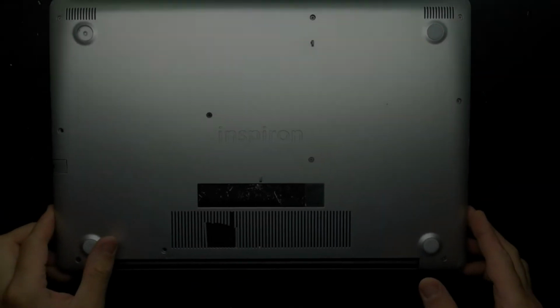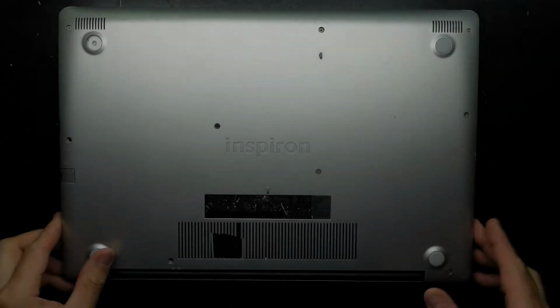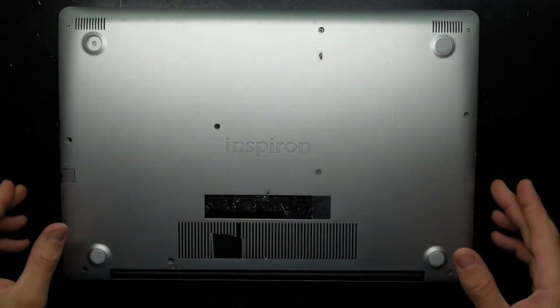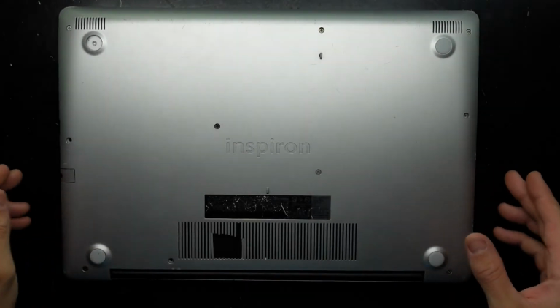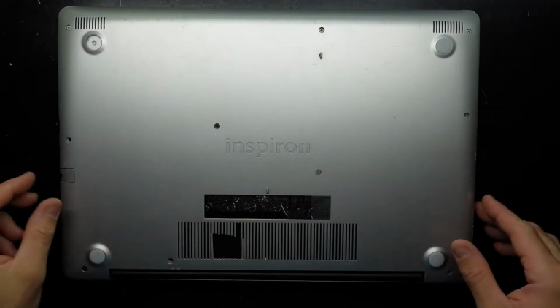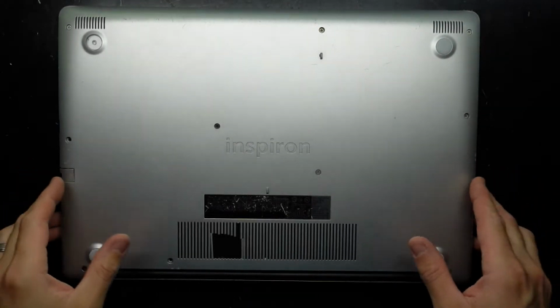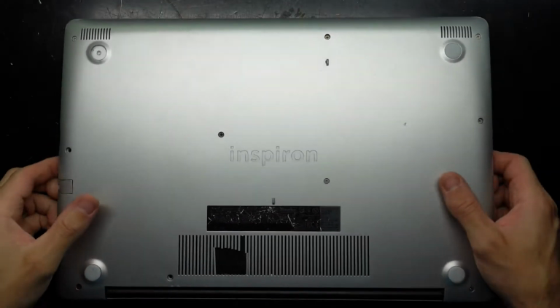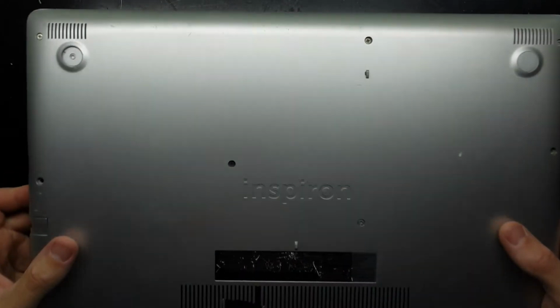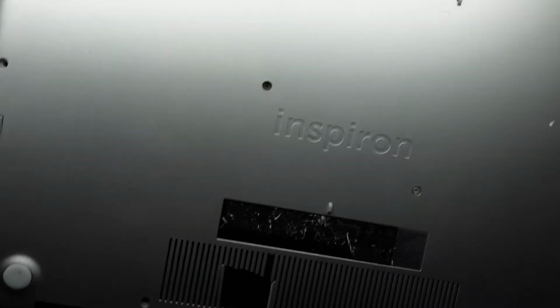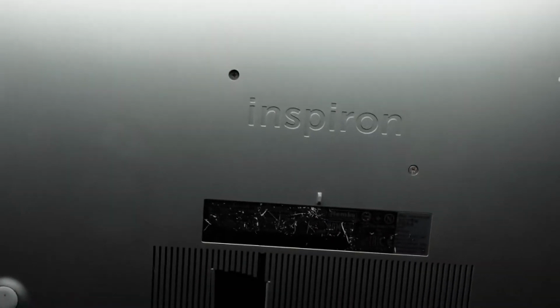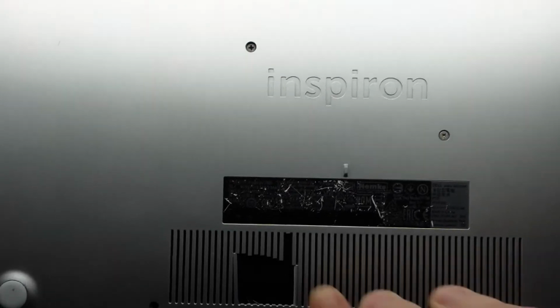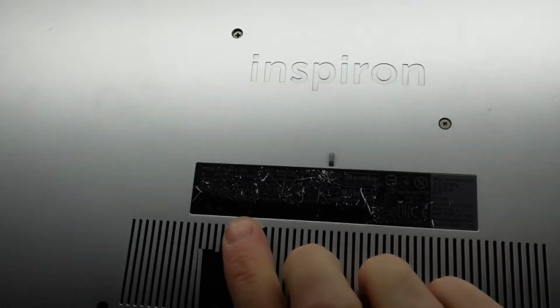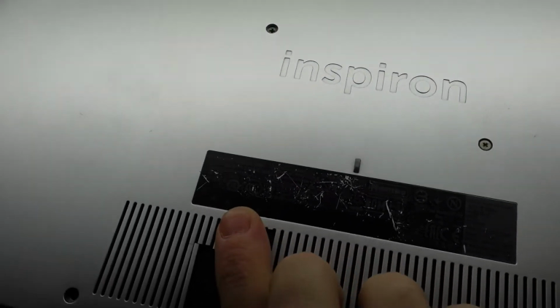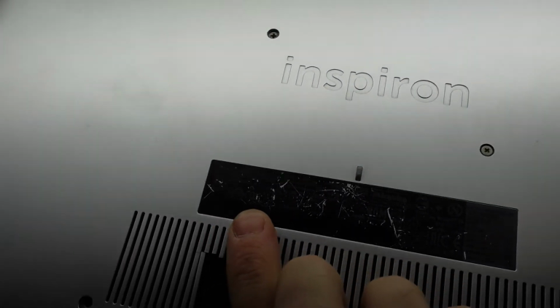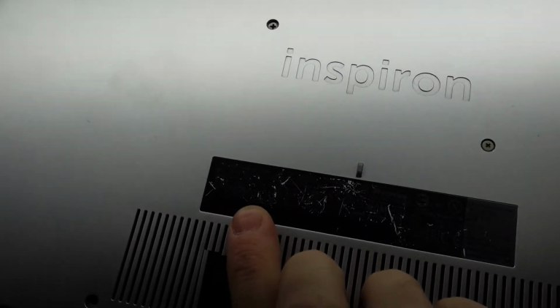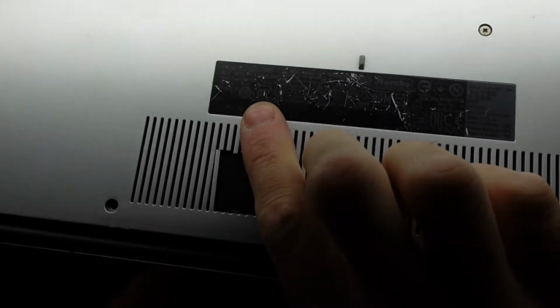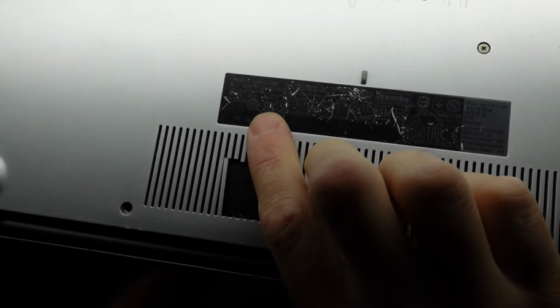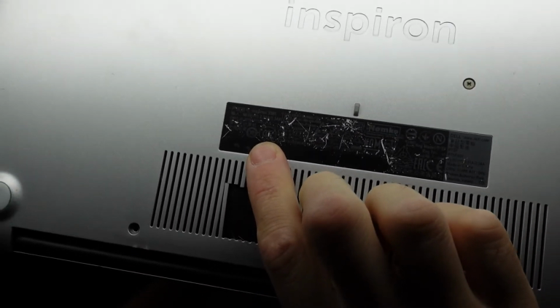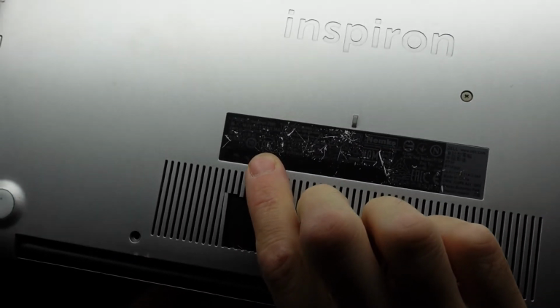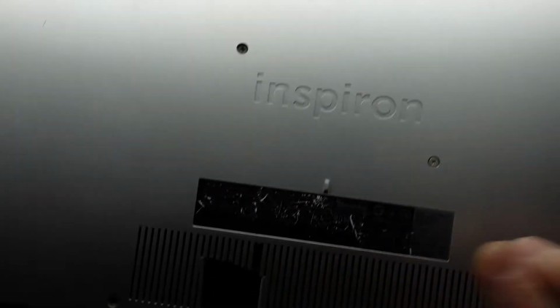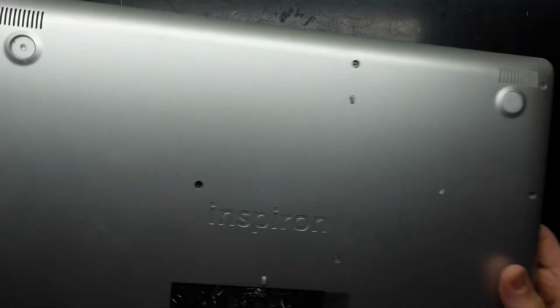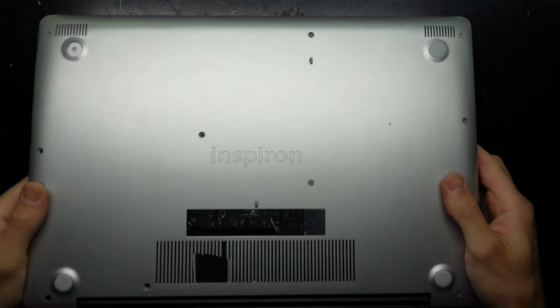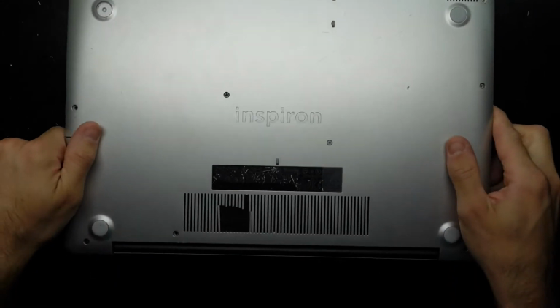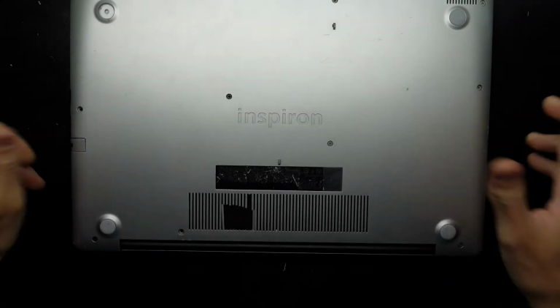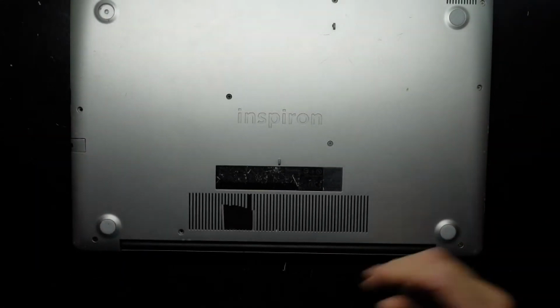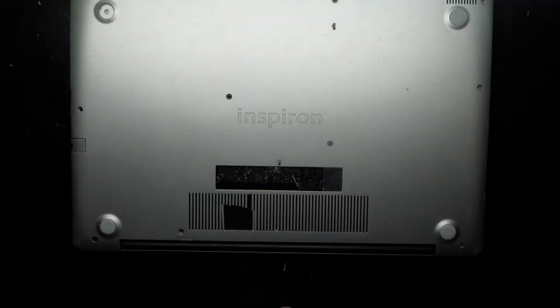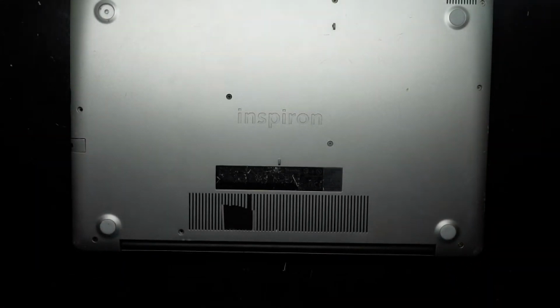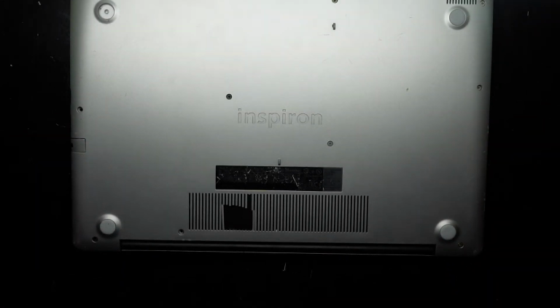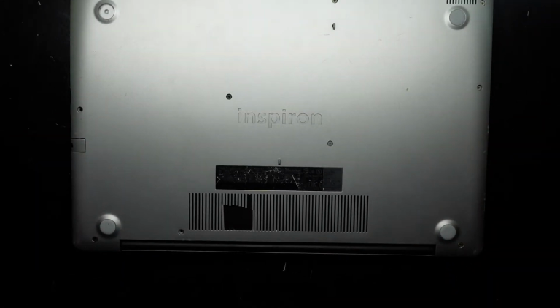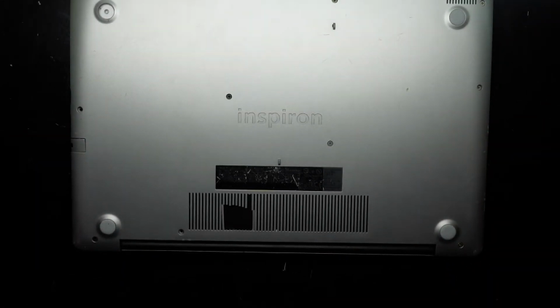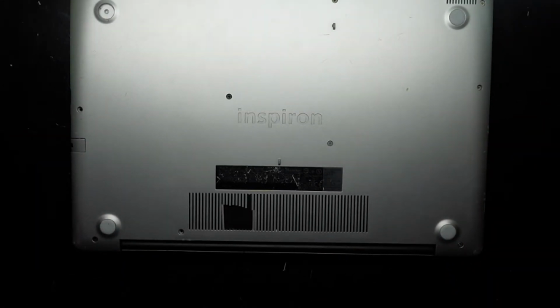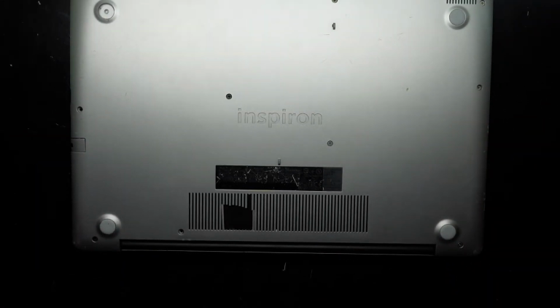G'day, in today's video I've got a Dell Inspiron 3585 — you can see the model number just down here. This particular one is not powering, but when I plug the power in it says it's charging.